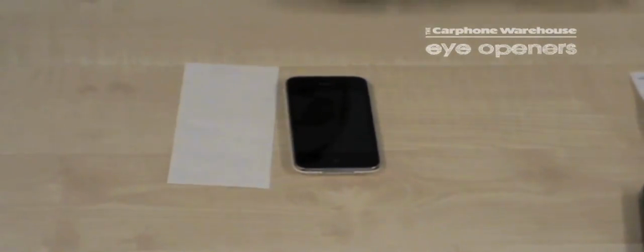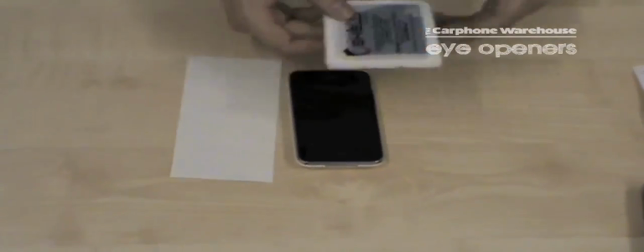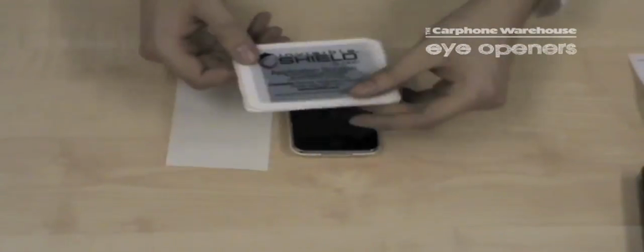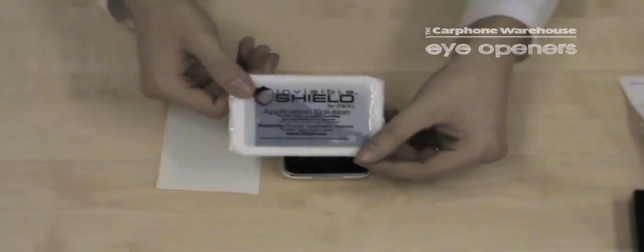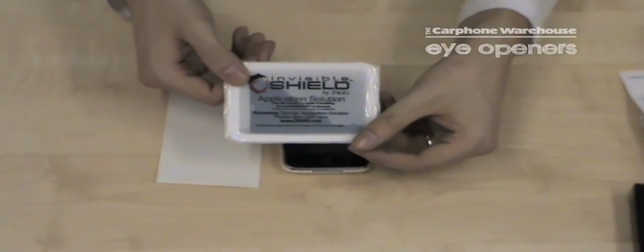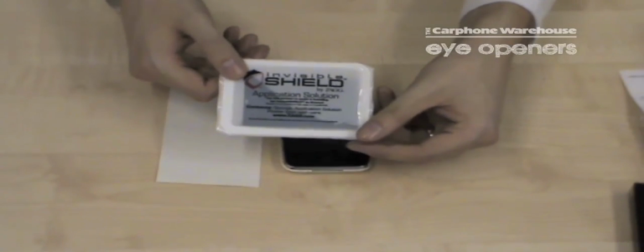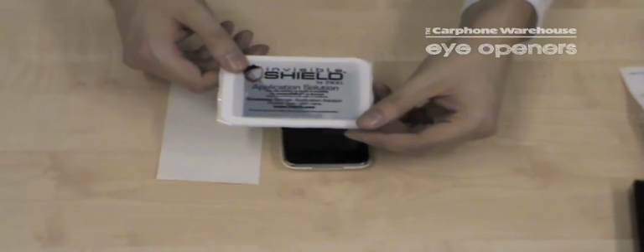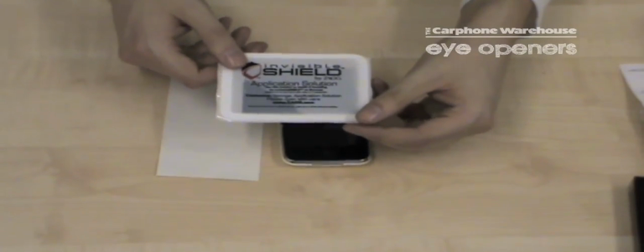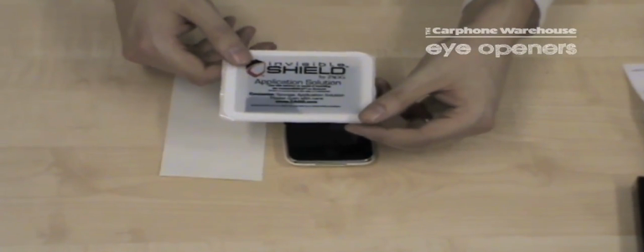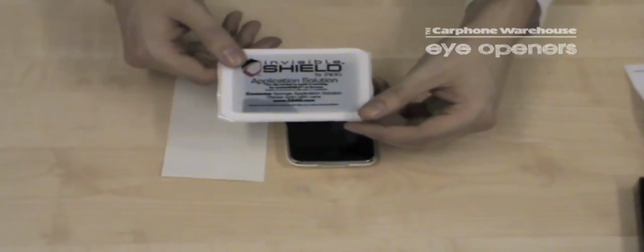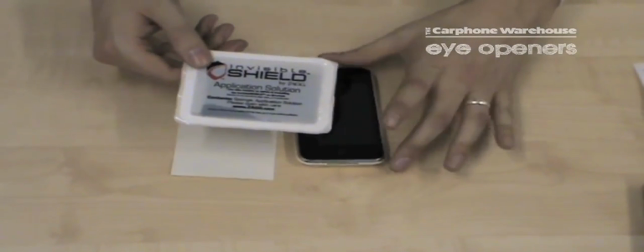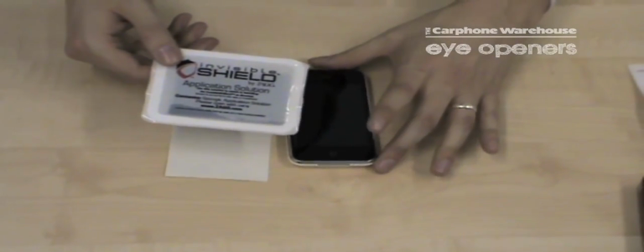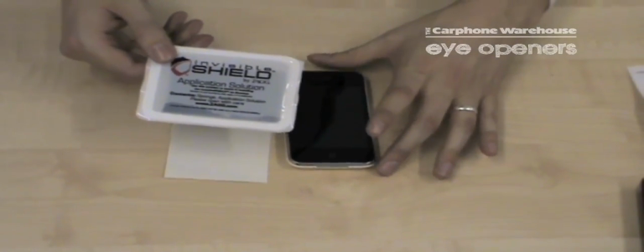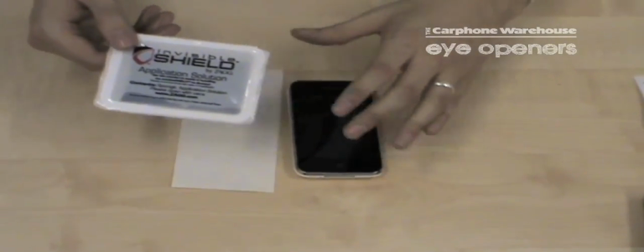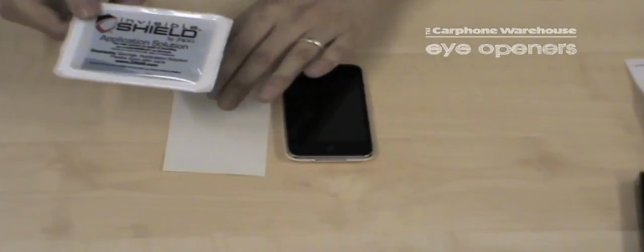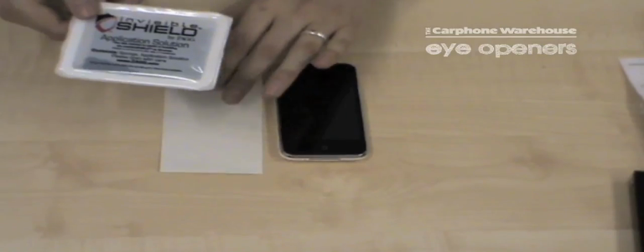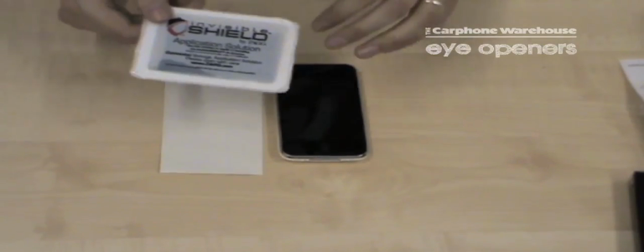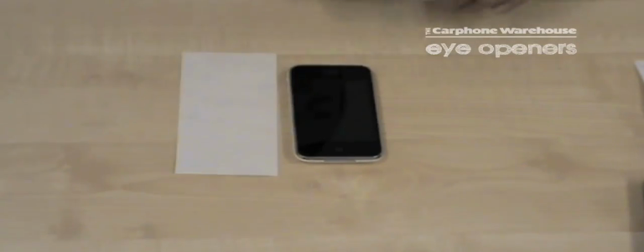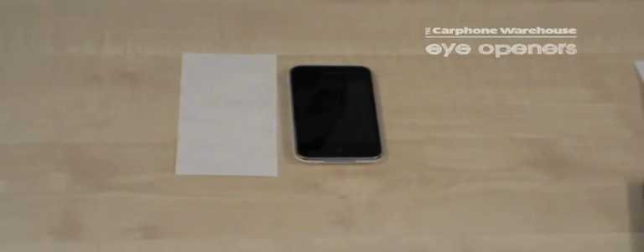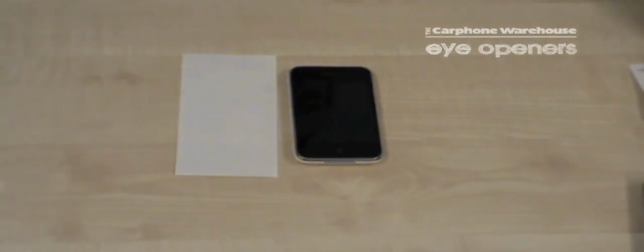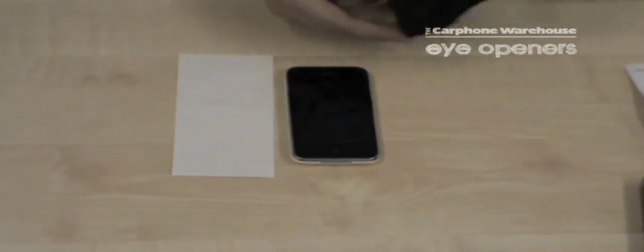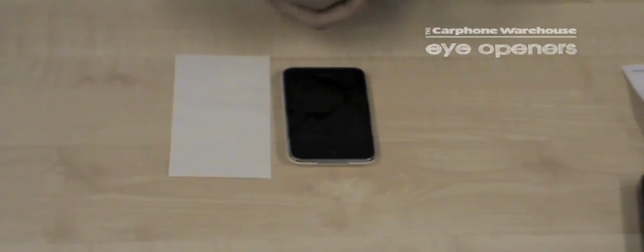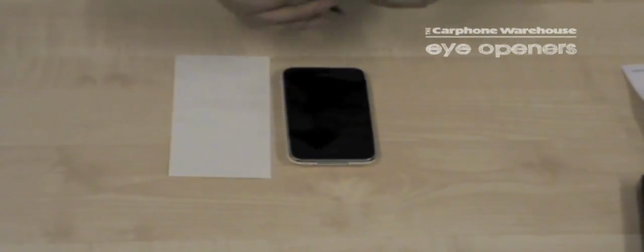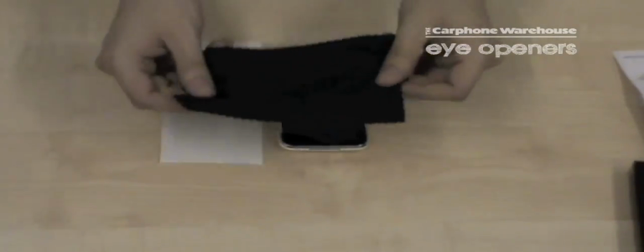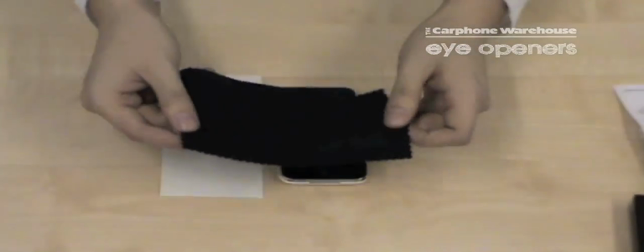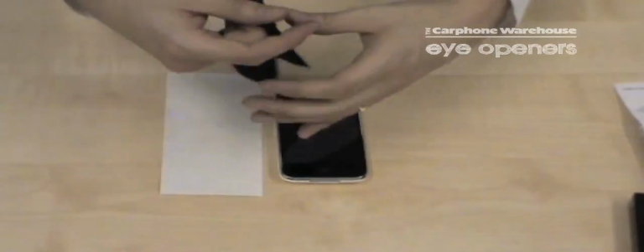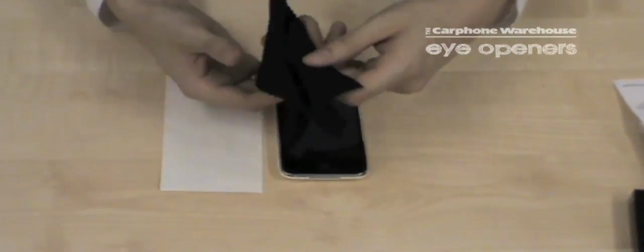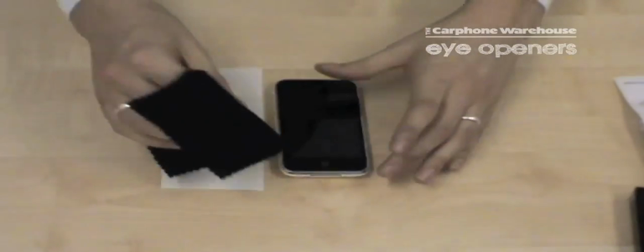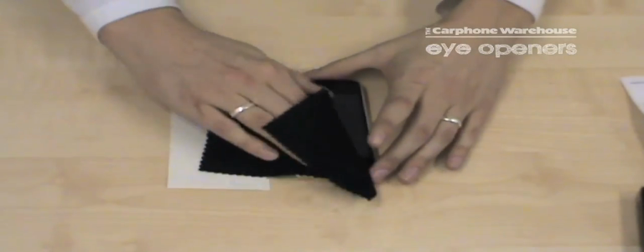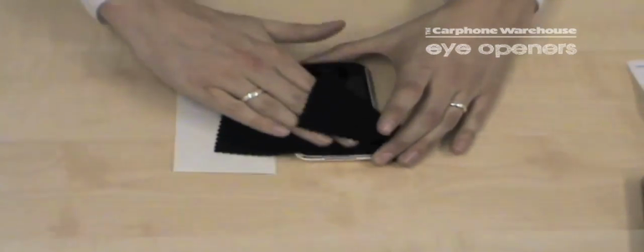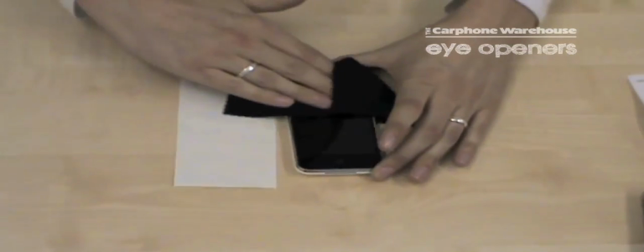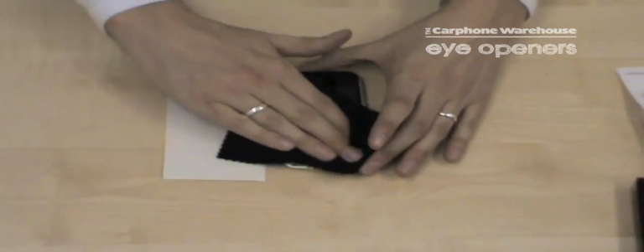I'm going to use this which is in the box — an applicator solution which we apply to the handset to make it more easy to apply the cover. Before I do that I'm going to use this cleaning cloth just to make sure the front of the device is as clean as possible.